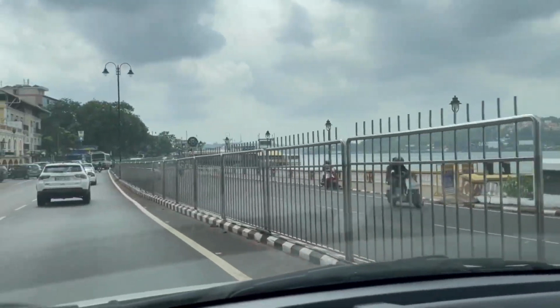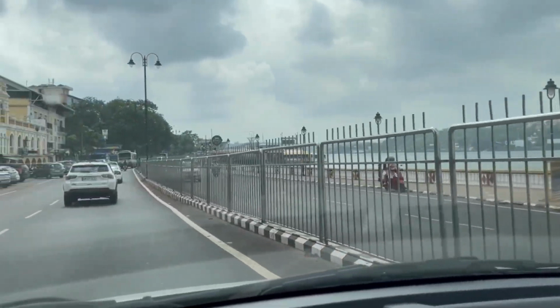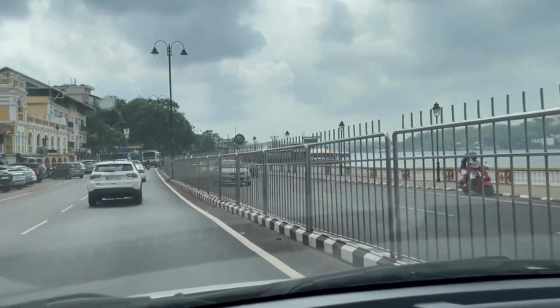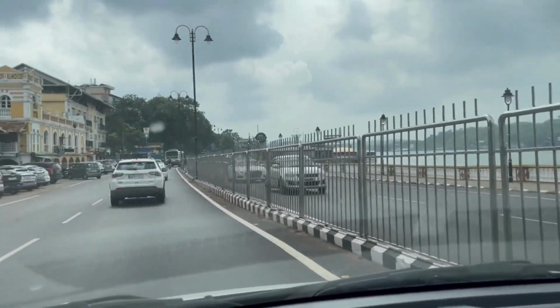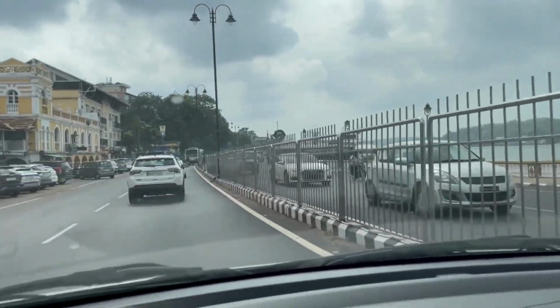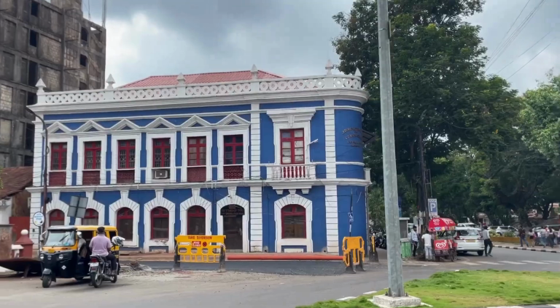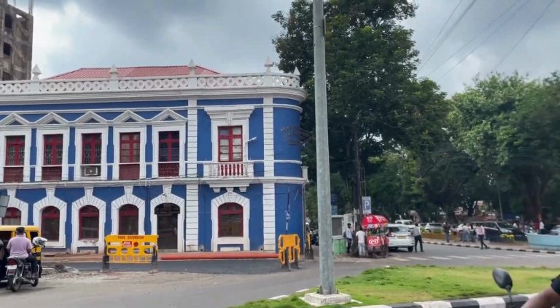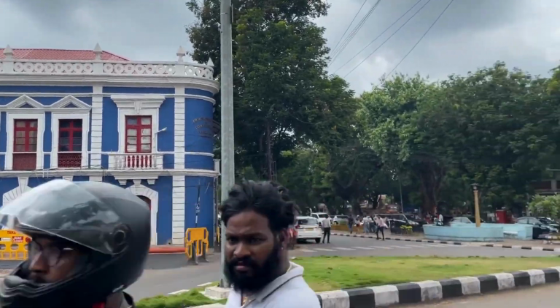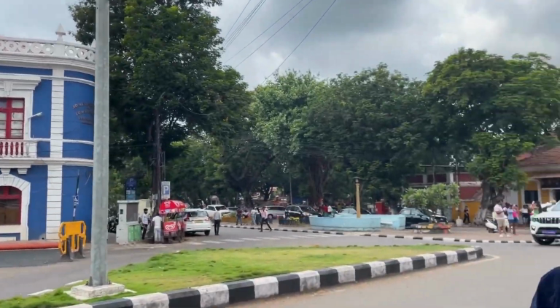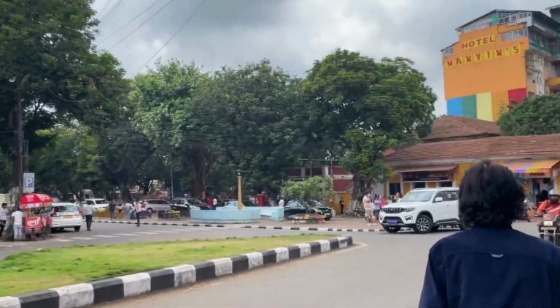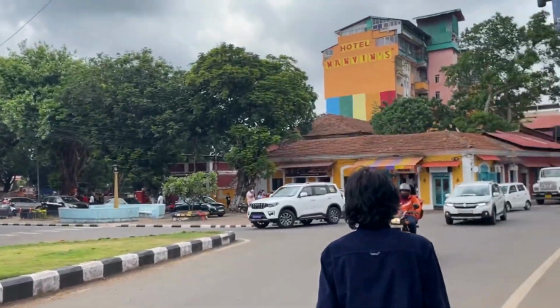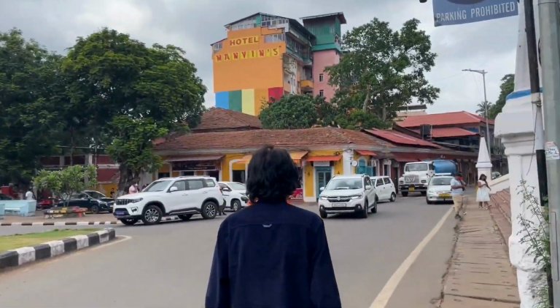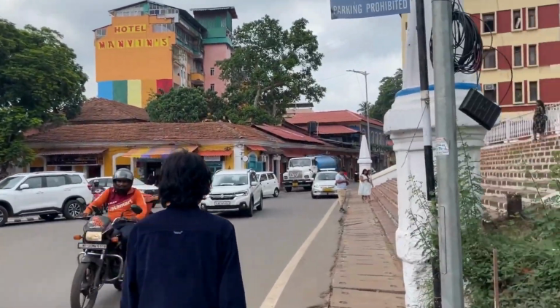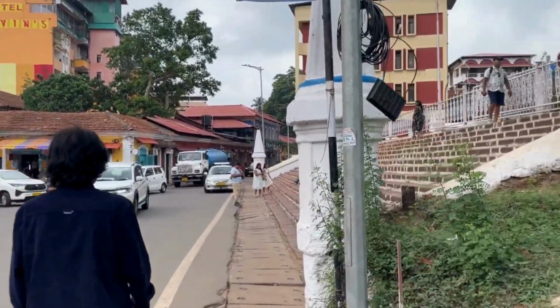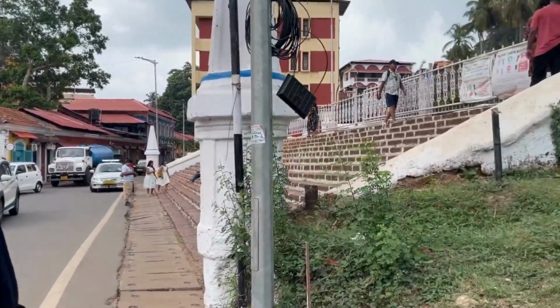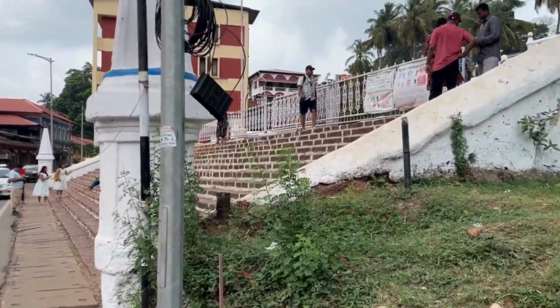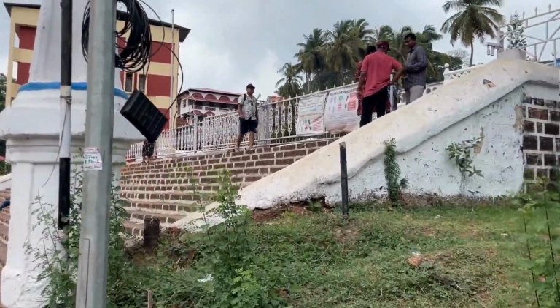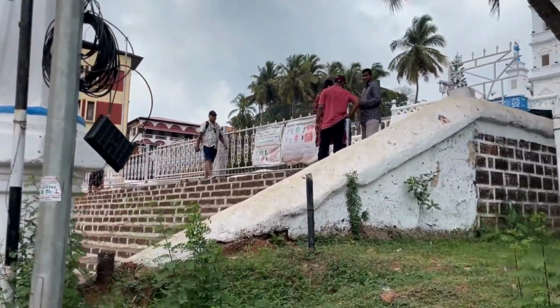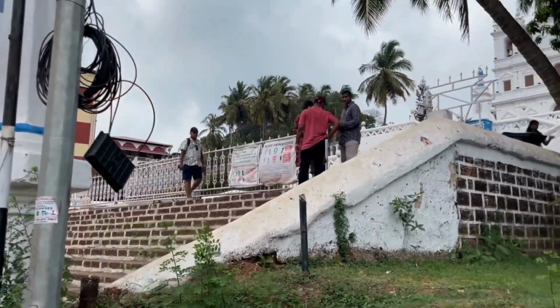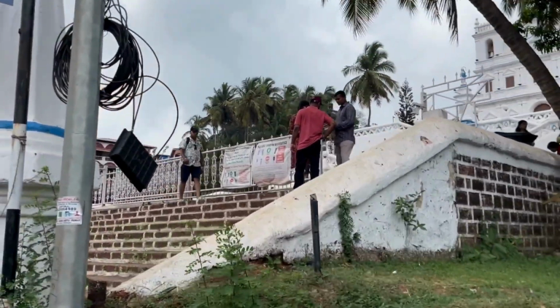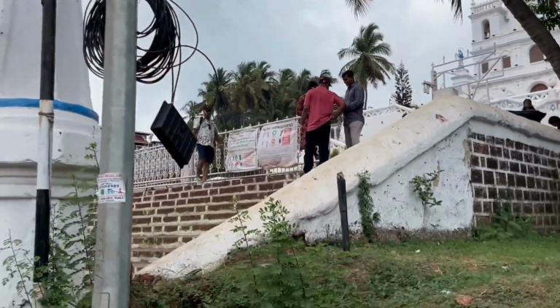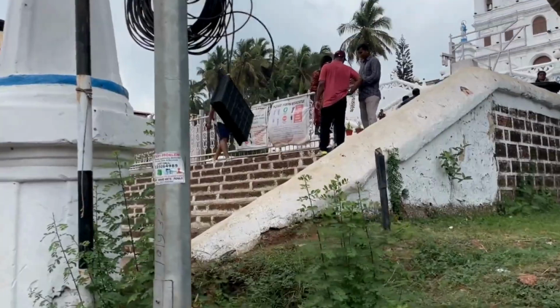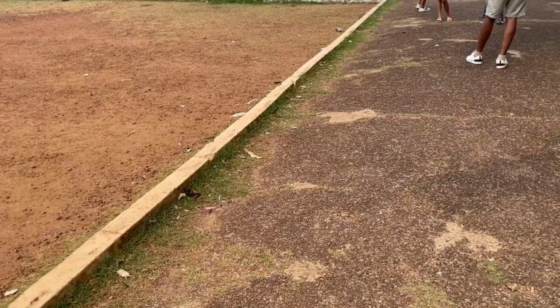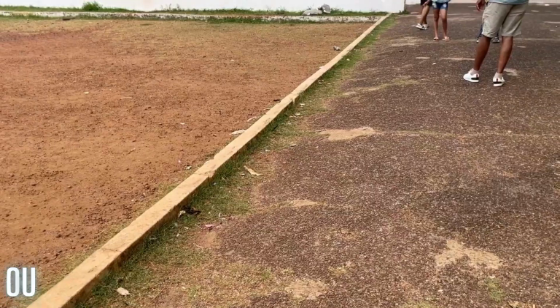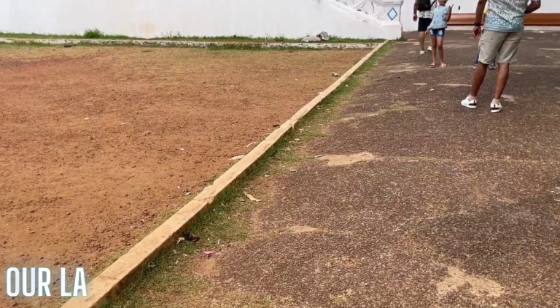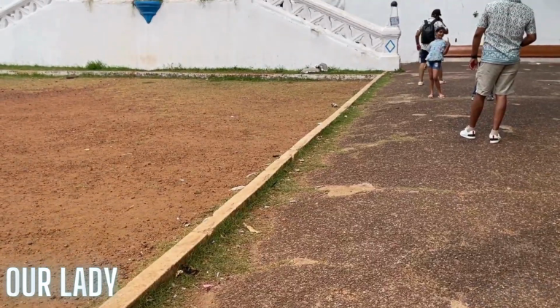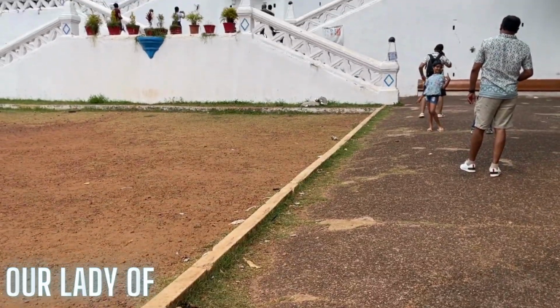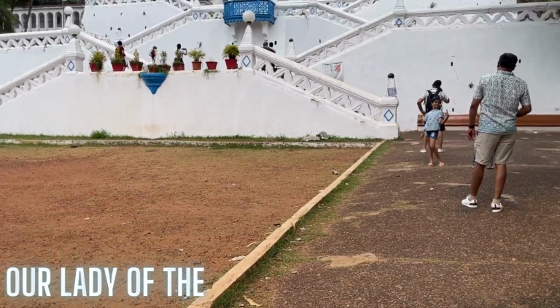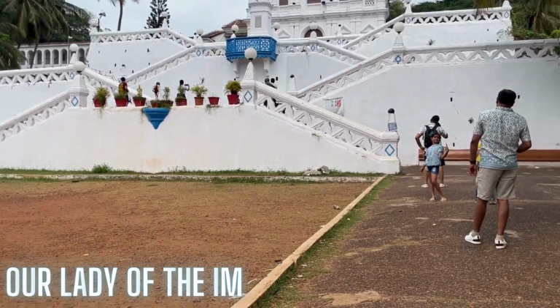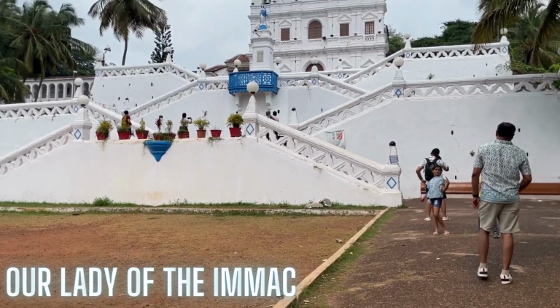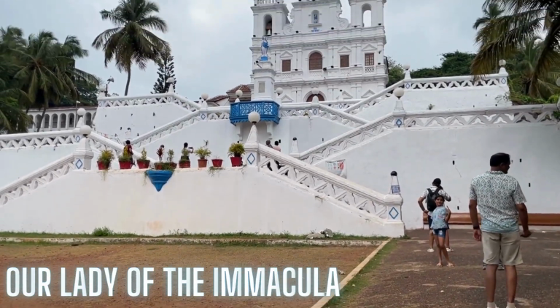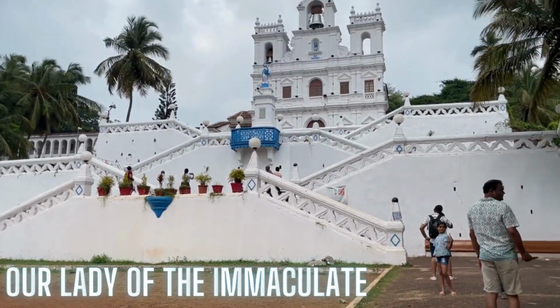On our way to Fountains — I hope I'm pronouncing the name right — we stopped at Our Lady of Immaculate Conception Church. Goa, its churches and architecture are definitely breathtaking.